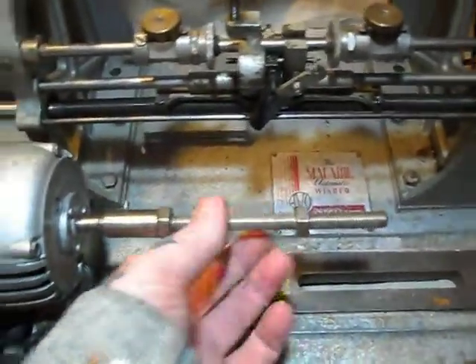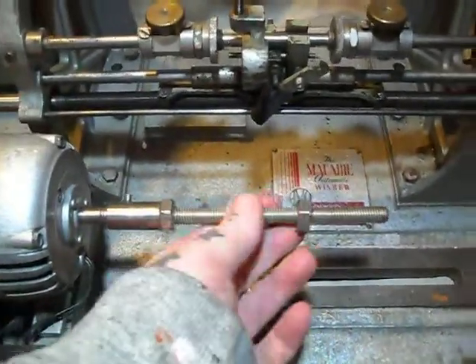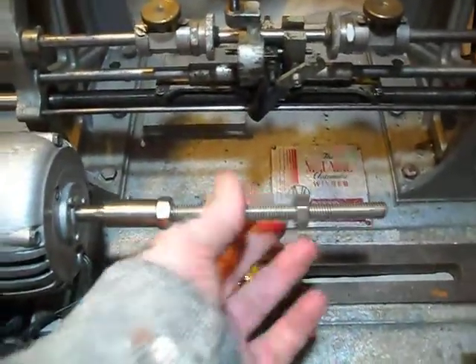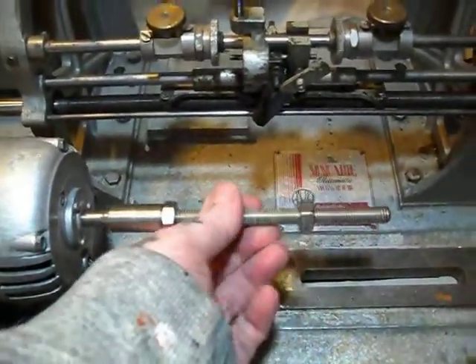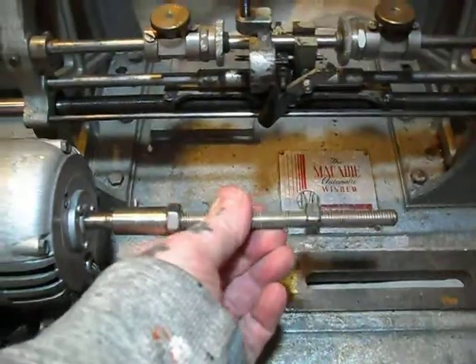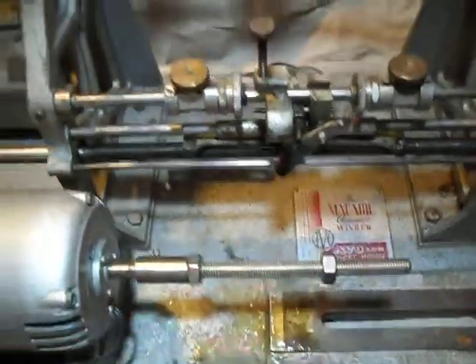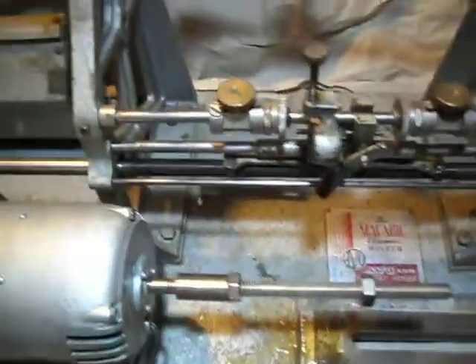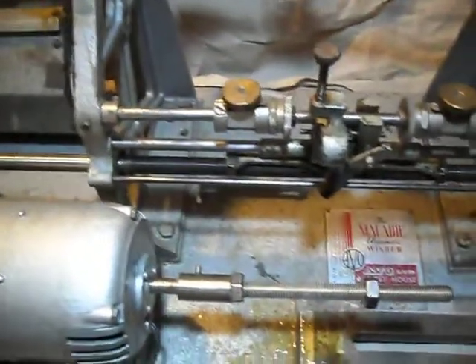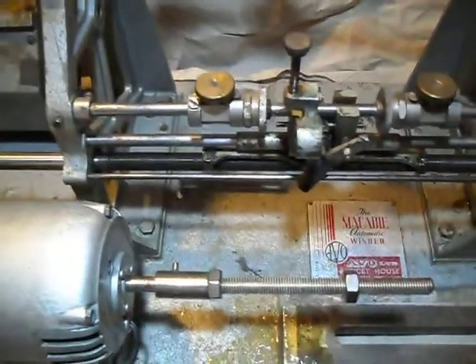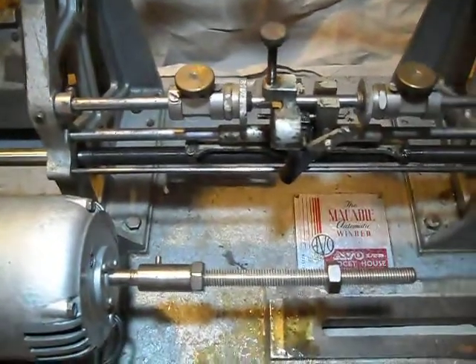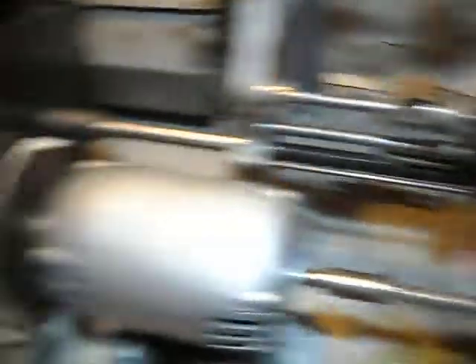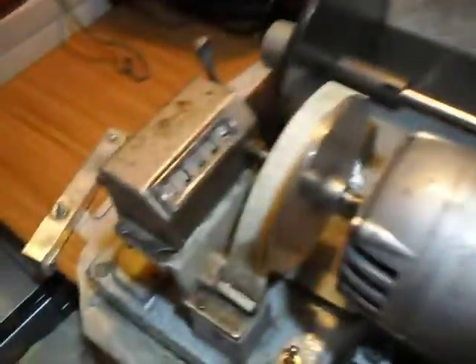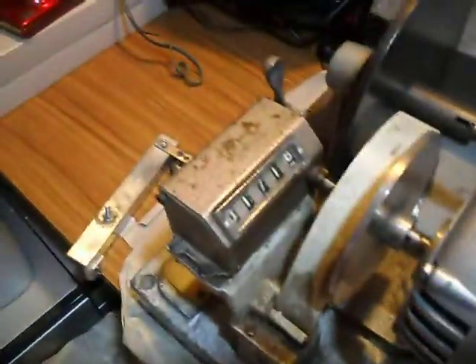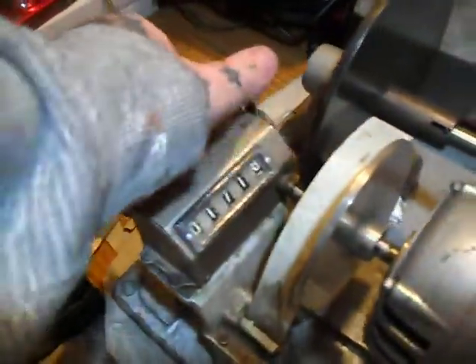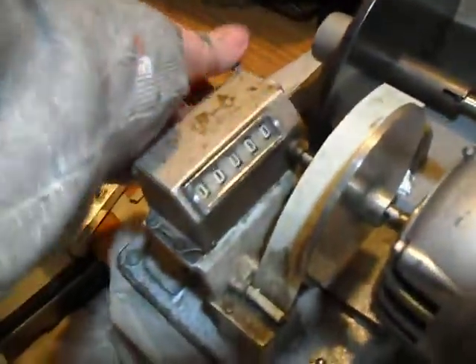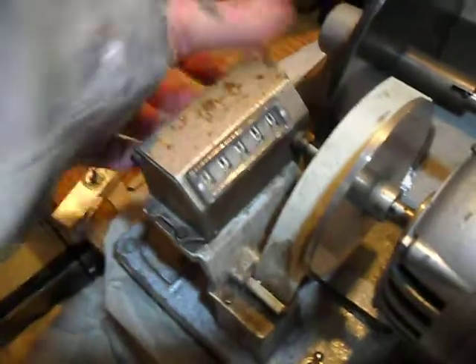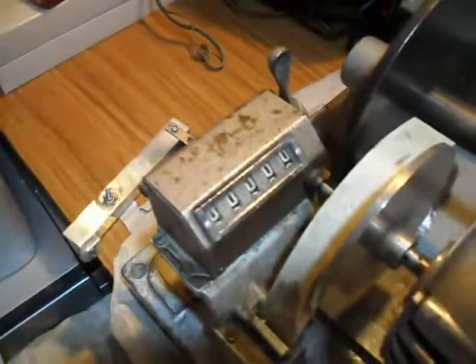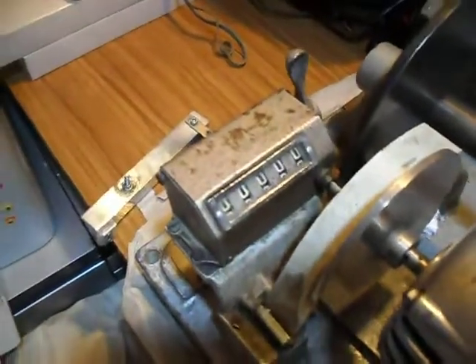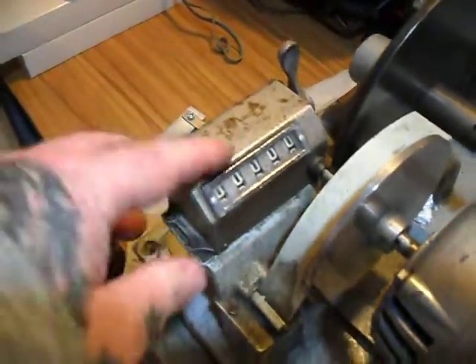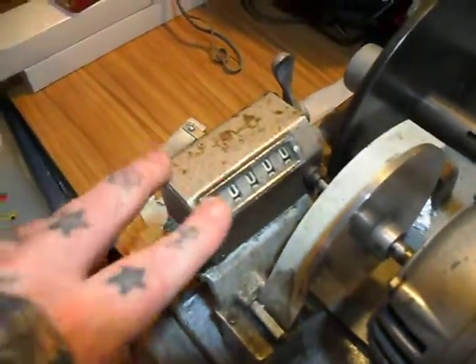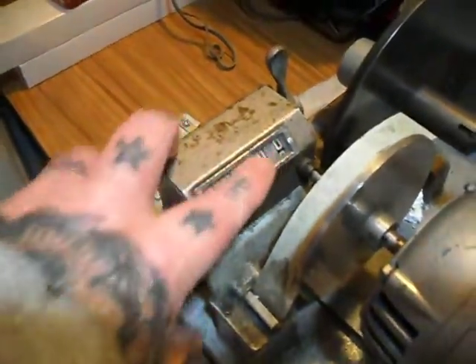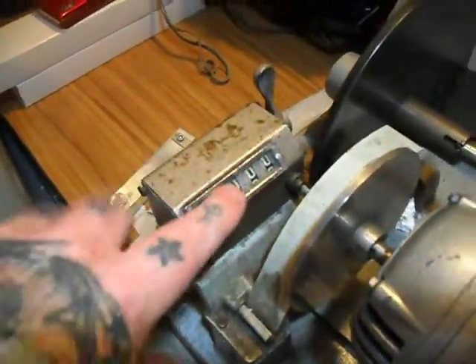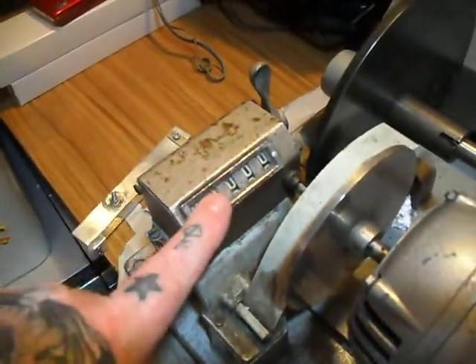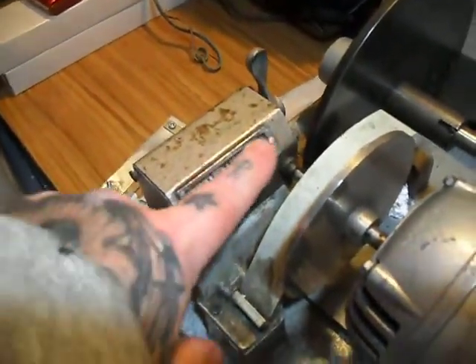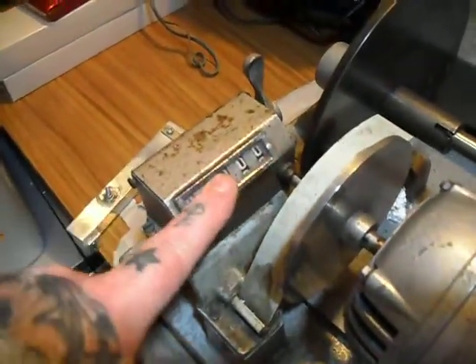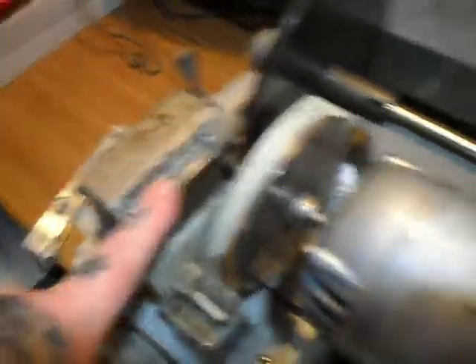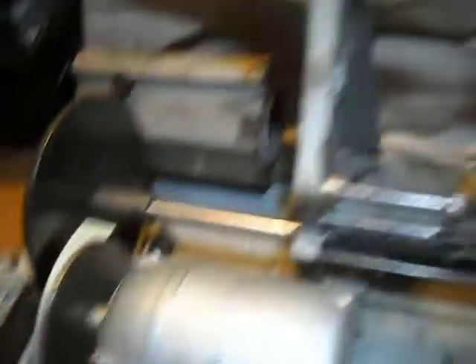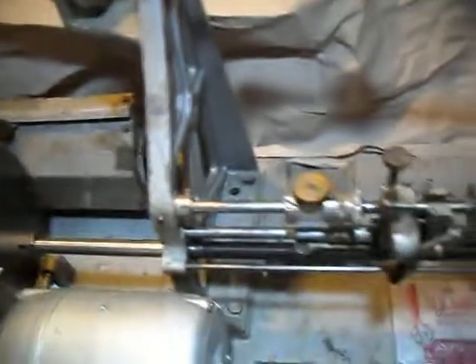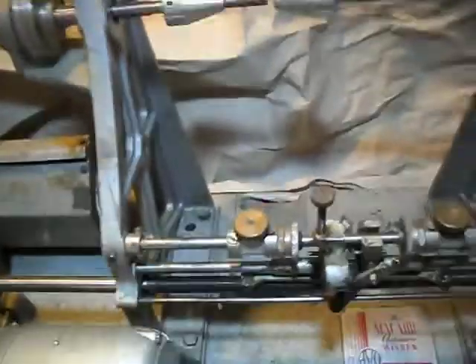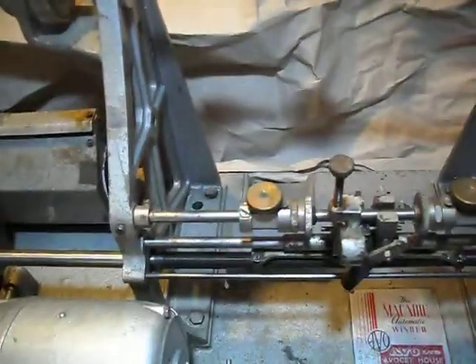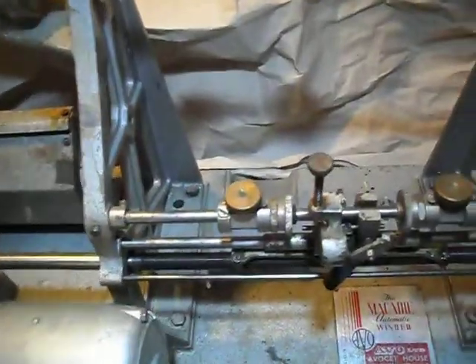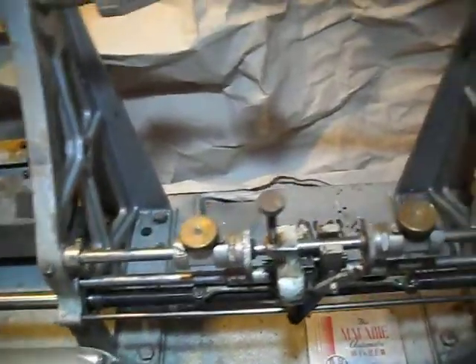My coil core or bobbin would sit on this threaded rod. Obviously this one's too thick but I'll change it out. The main purpose of the day was just to get it up and running. My layers — or some people call them wraps — I count those on here. The machine is totally adjustable once it's up and running.